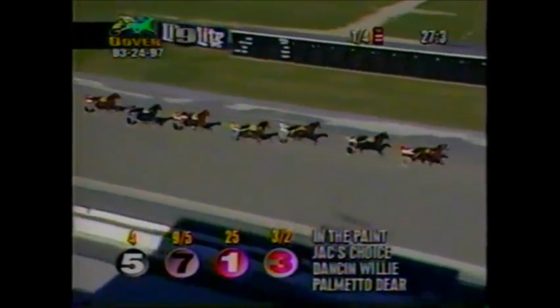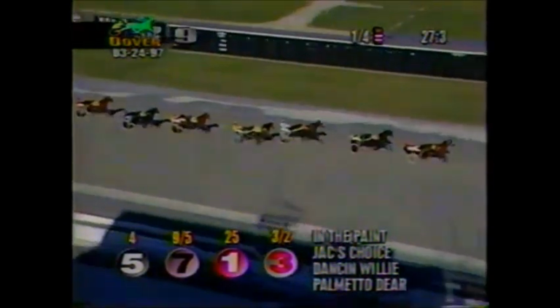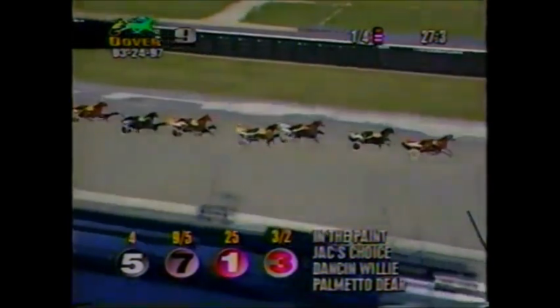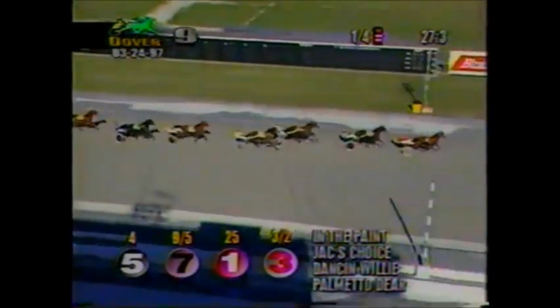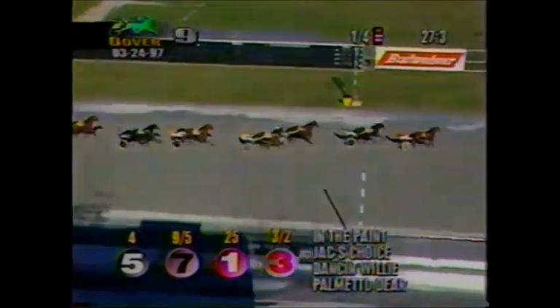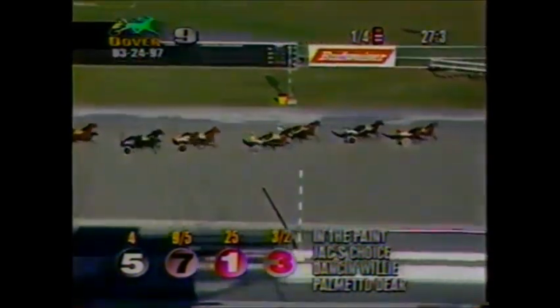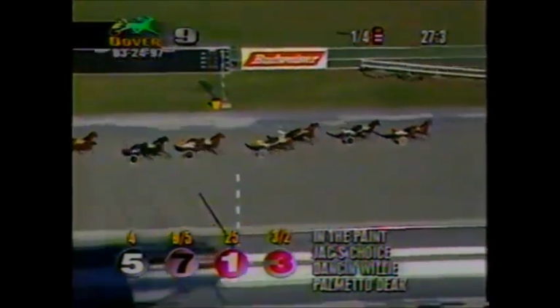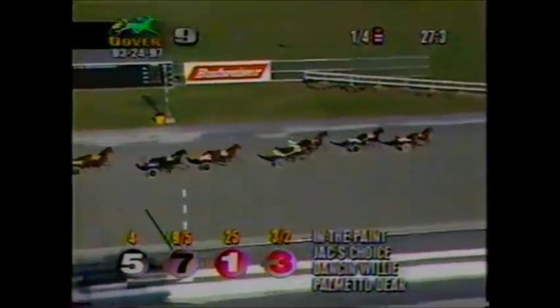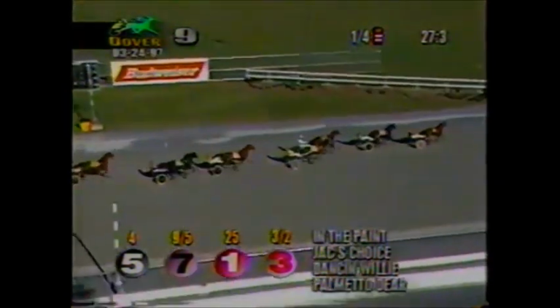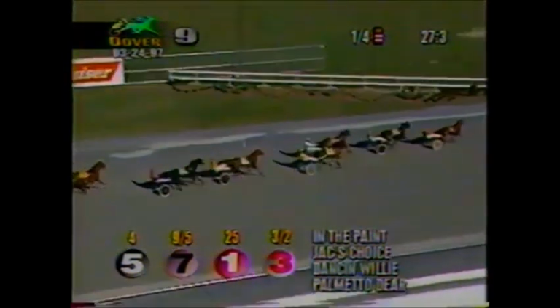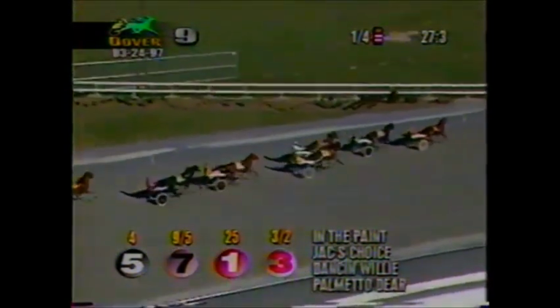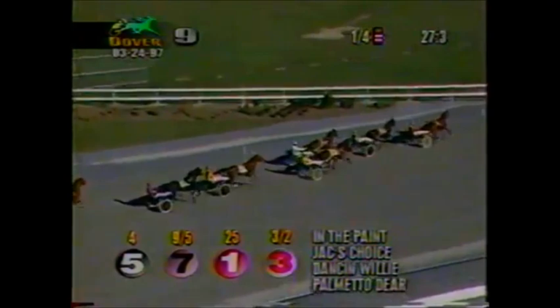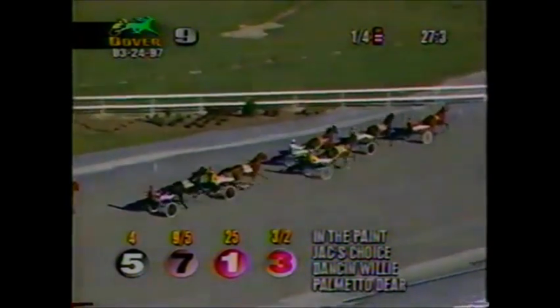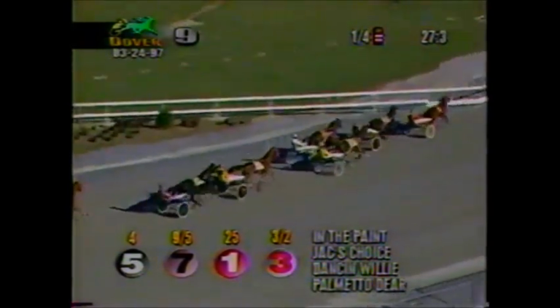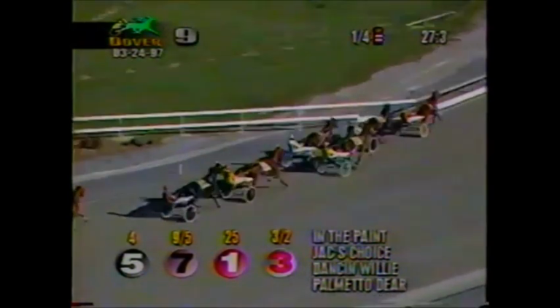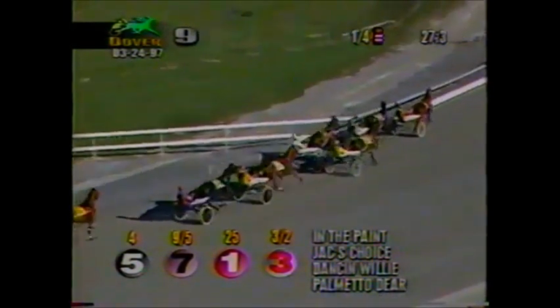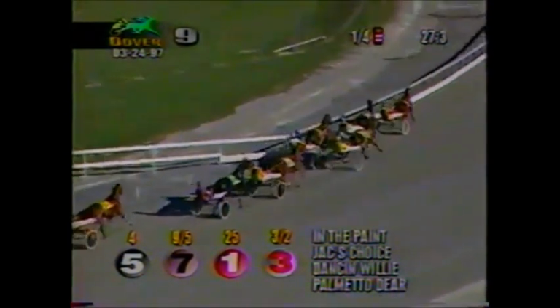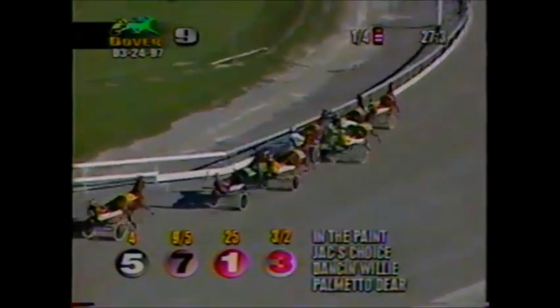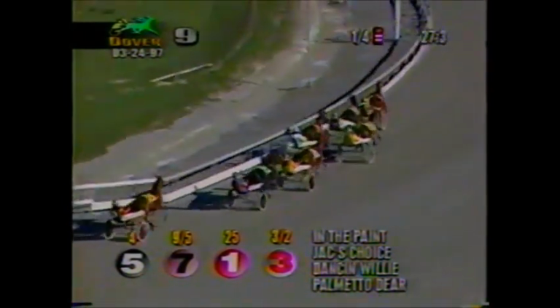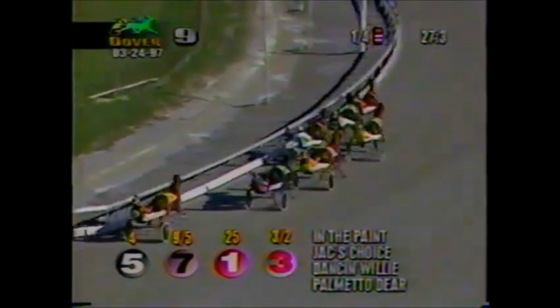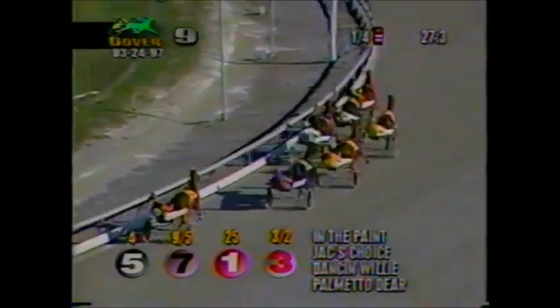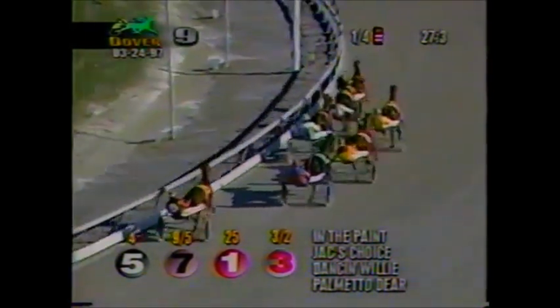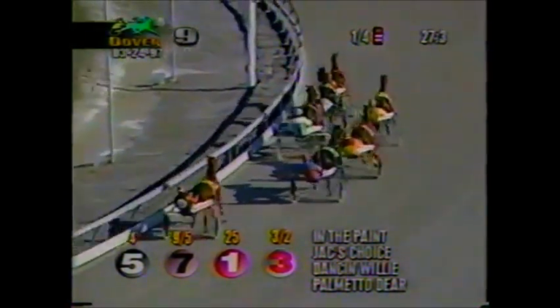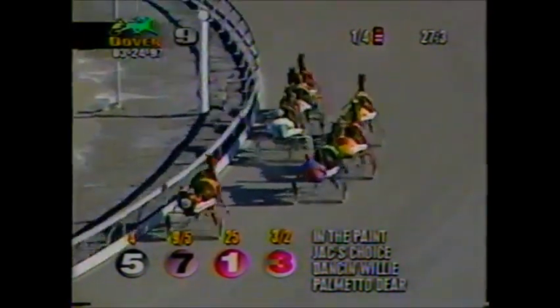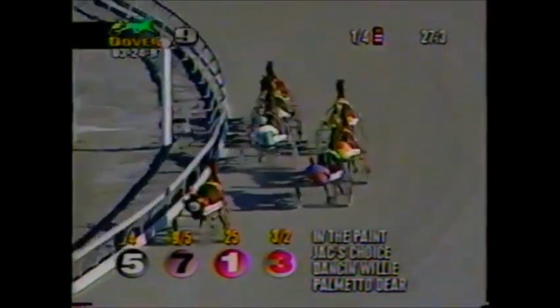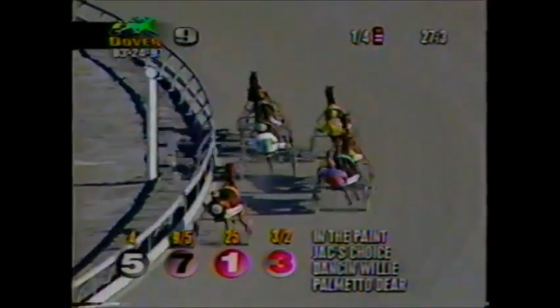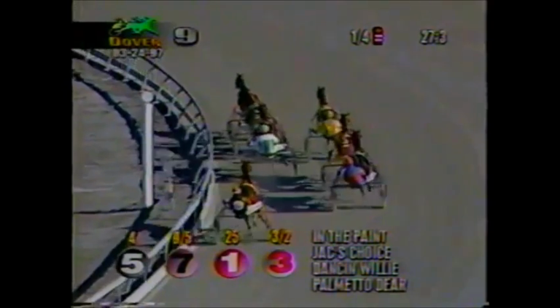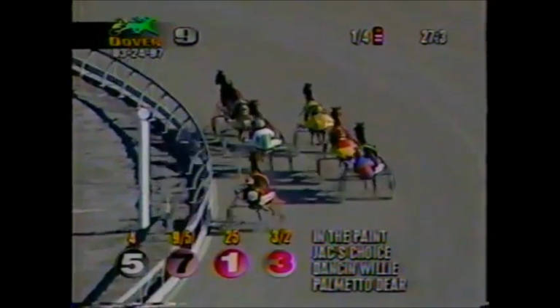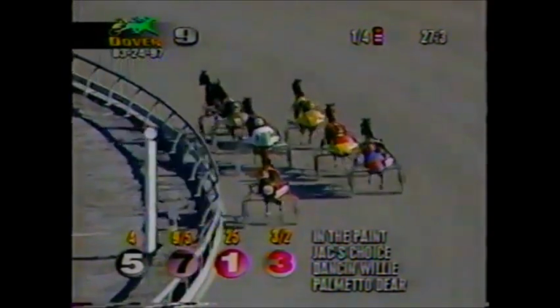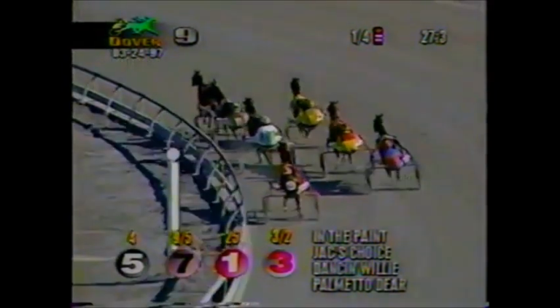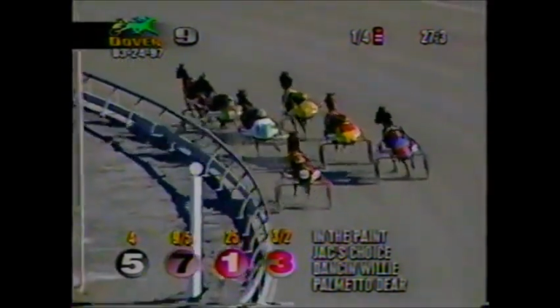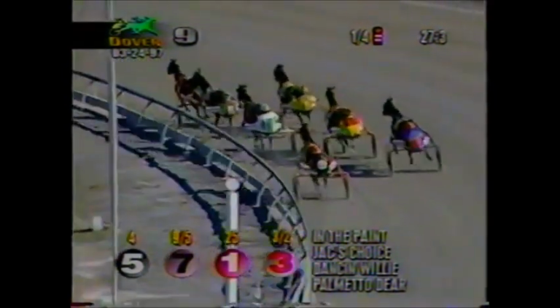In The Paint followed by Jack's Choice. Here comes Palmetto Deer. Danson Willie is inside. Yankee Outback going to get good cover behind Palmetto Deer. Sandy ZL third over, and Hot Rod Todd trails.